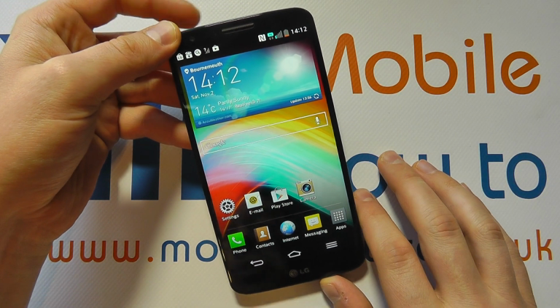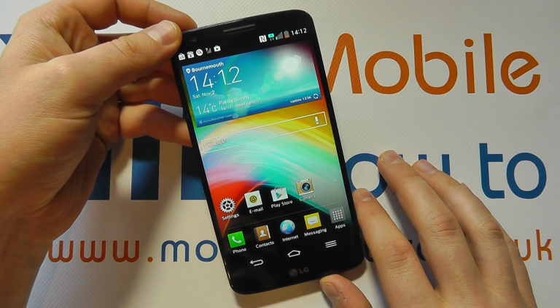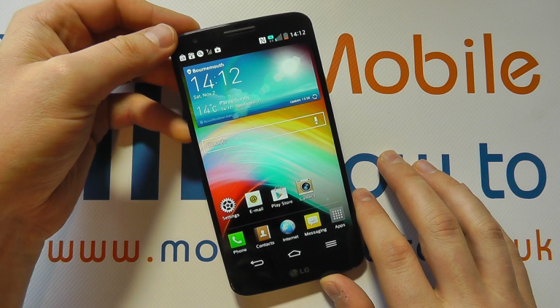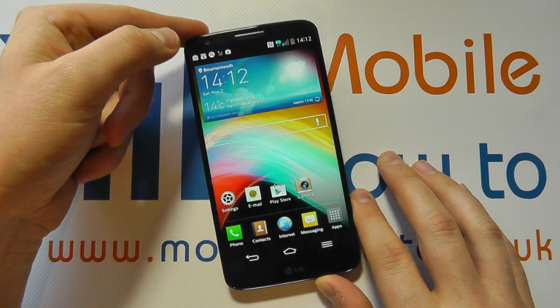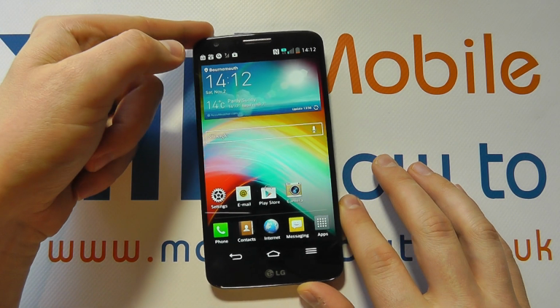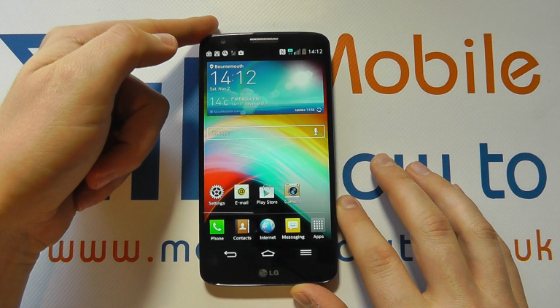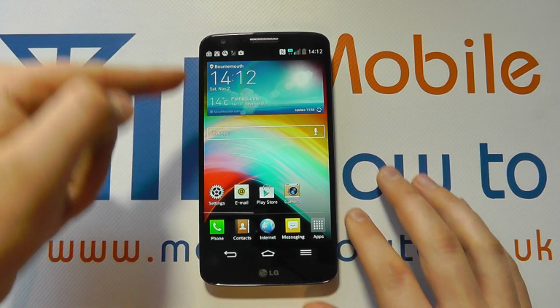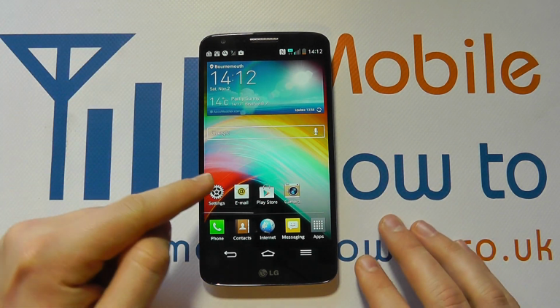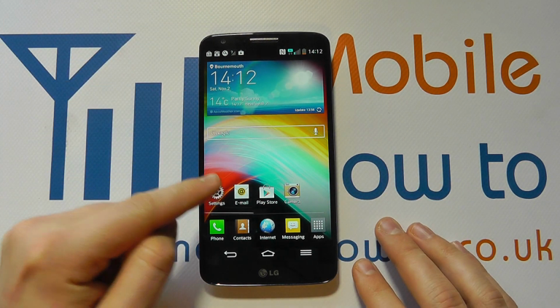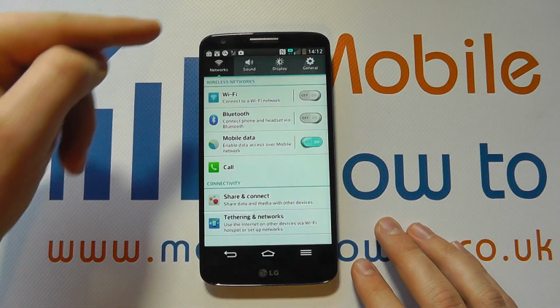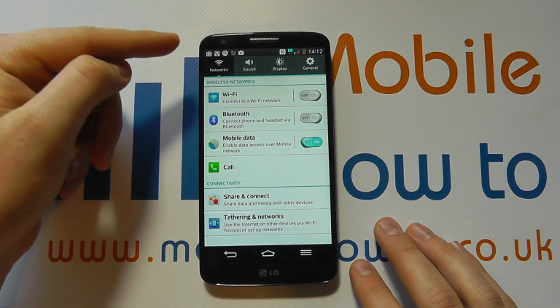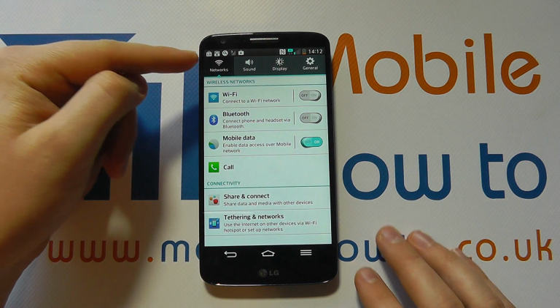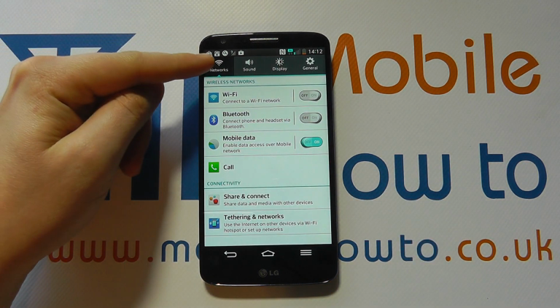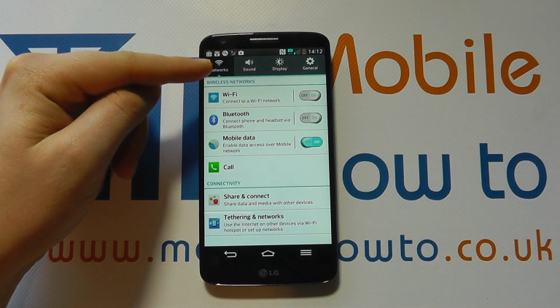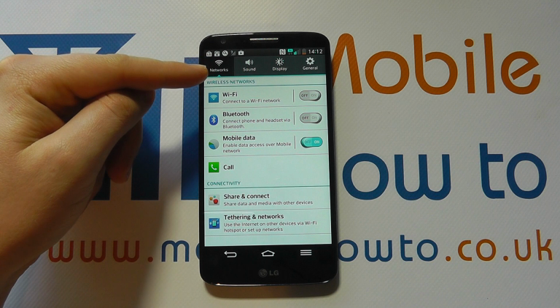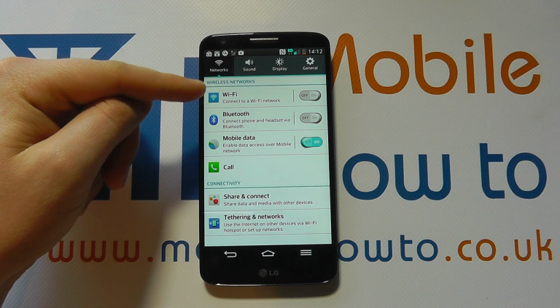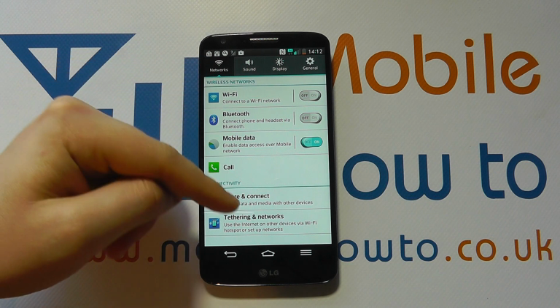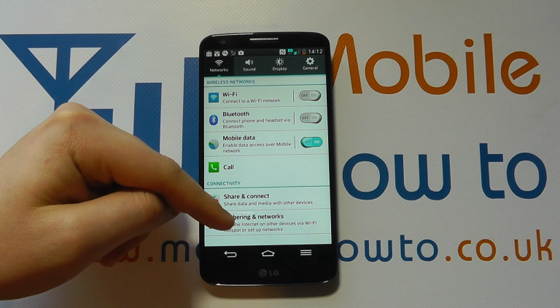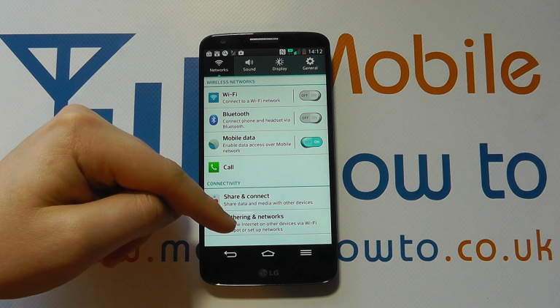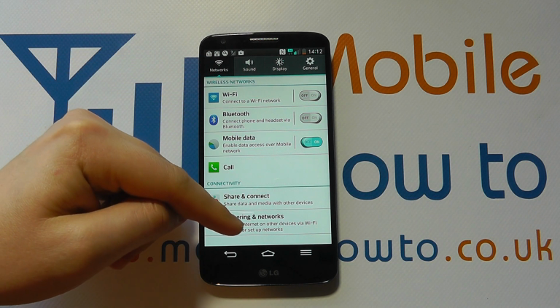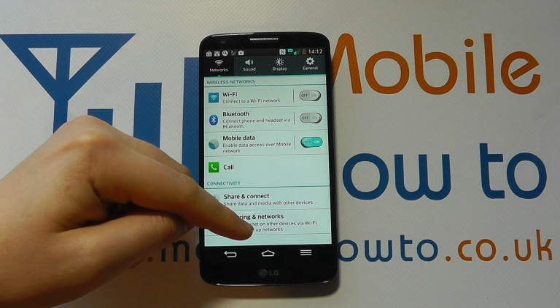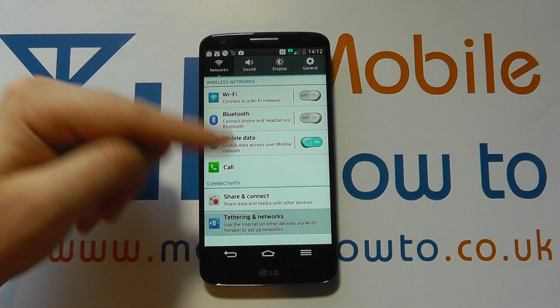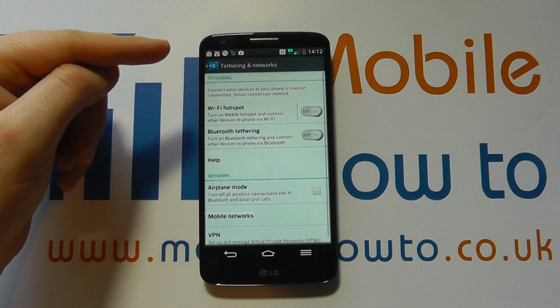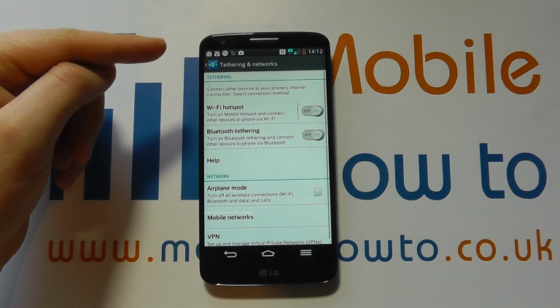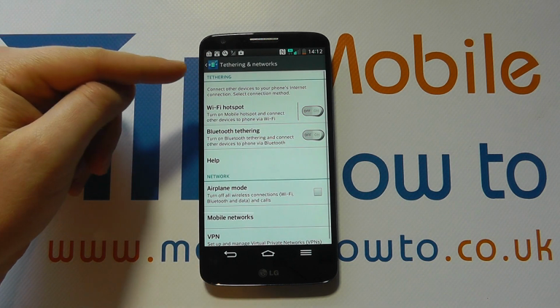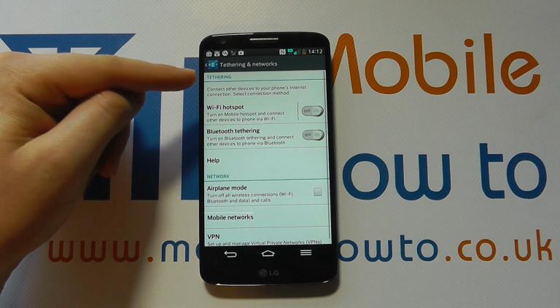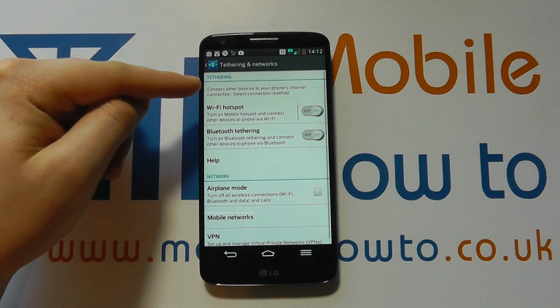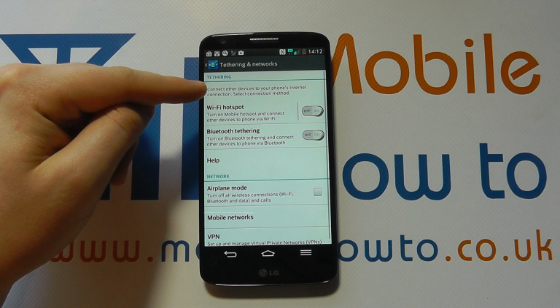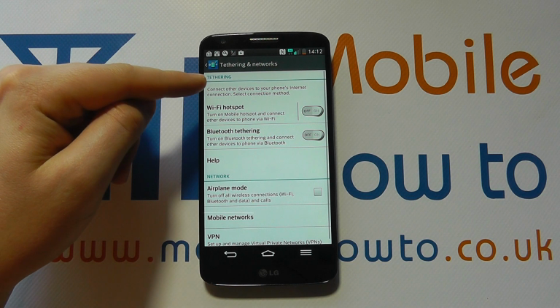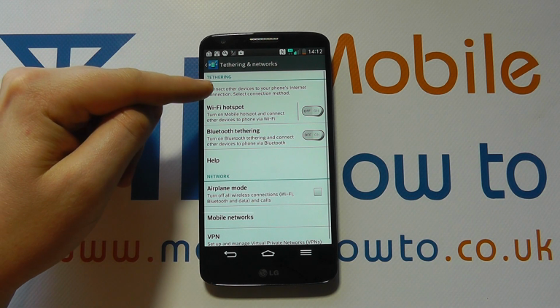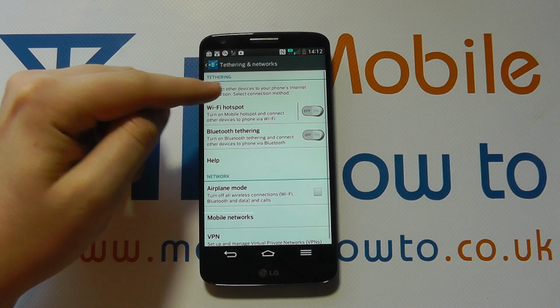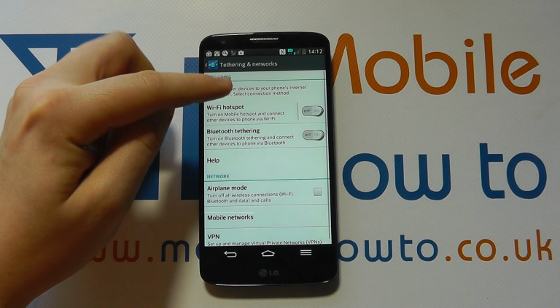But to be able to share your internet connection, what you need to do is go into your settings menu and under networks, scroll down to tethering and networks, and in here will be an option for Wi-Fi hotspot.